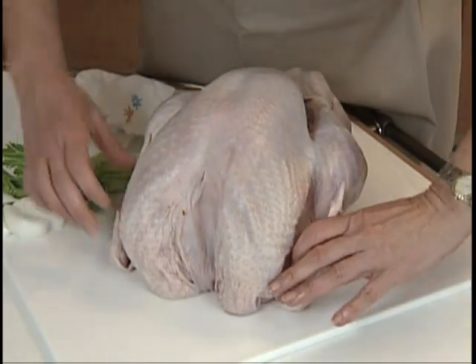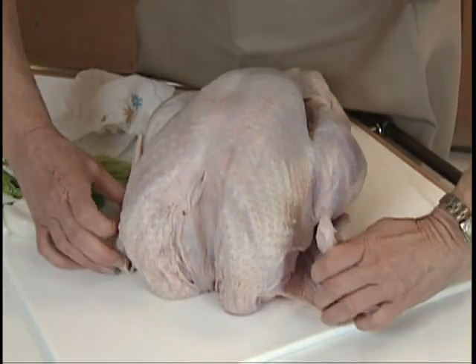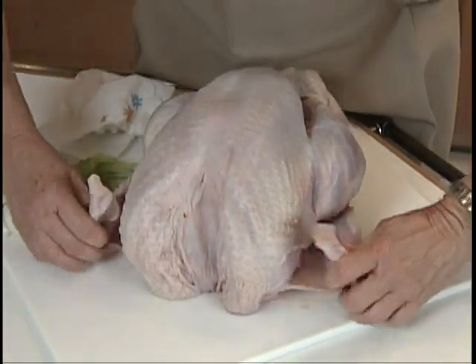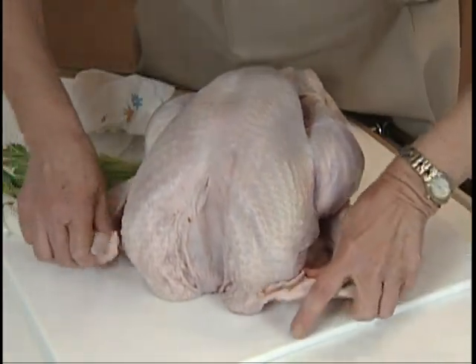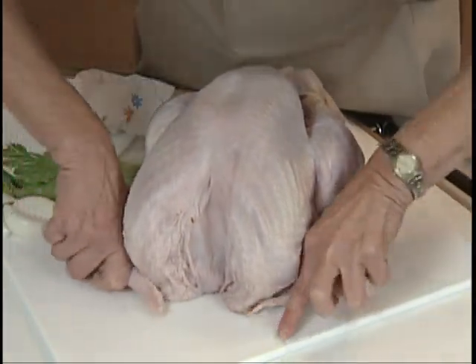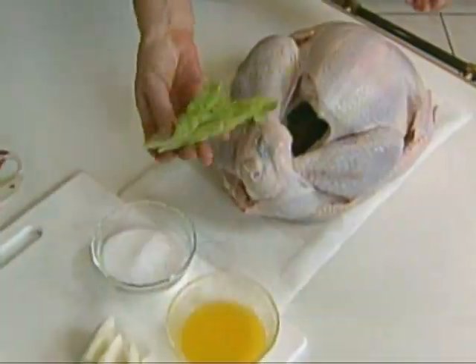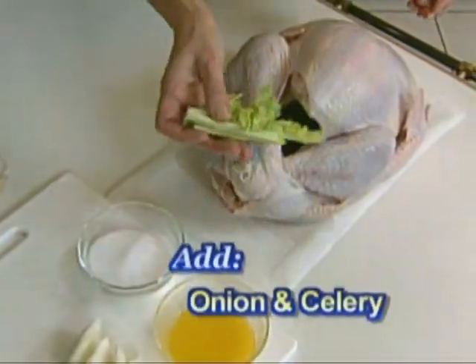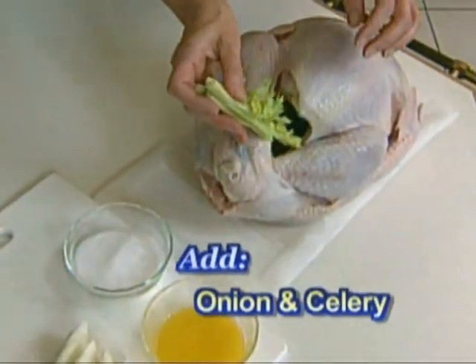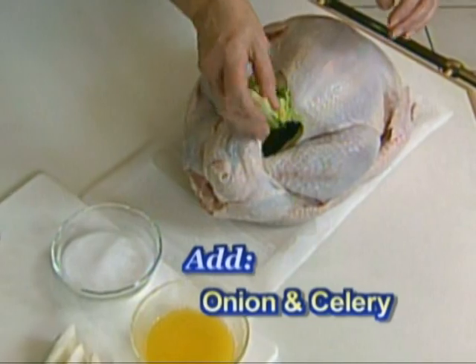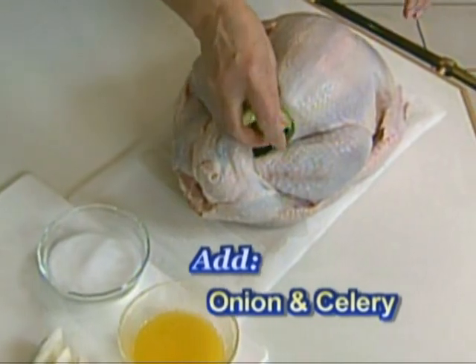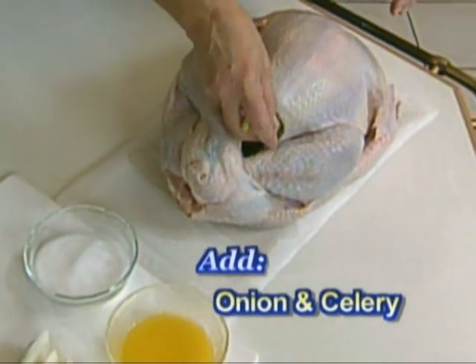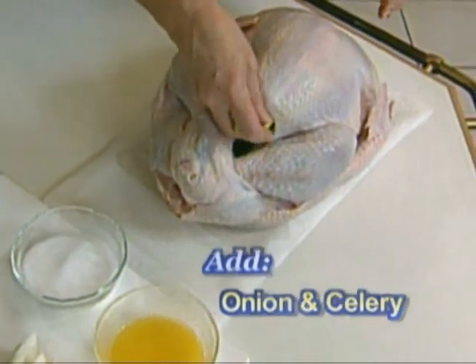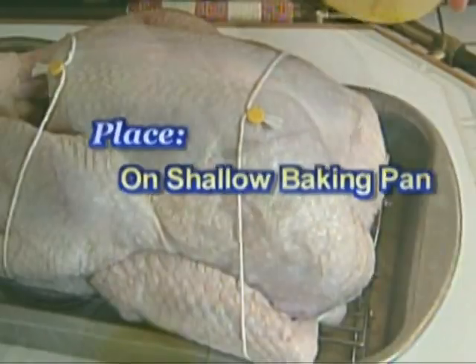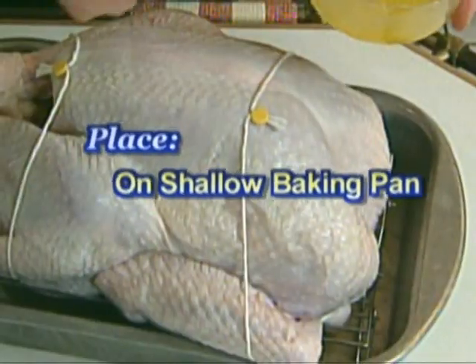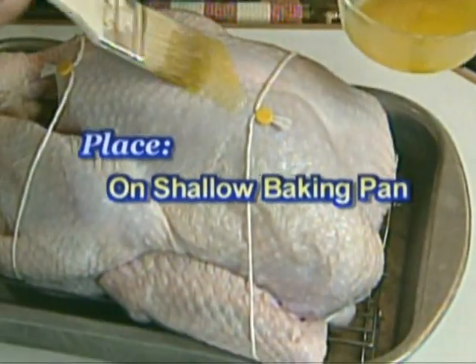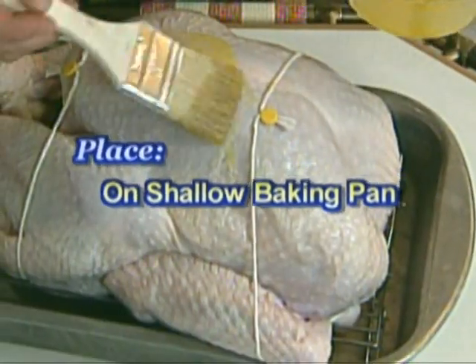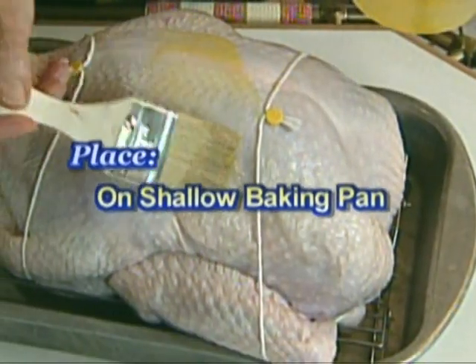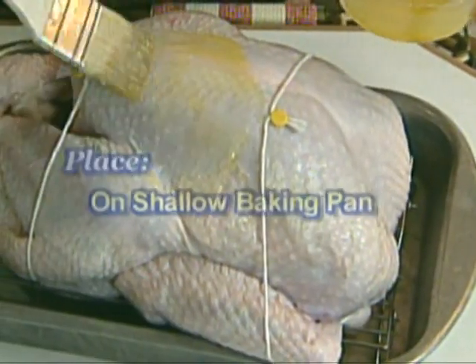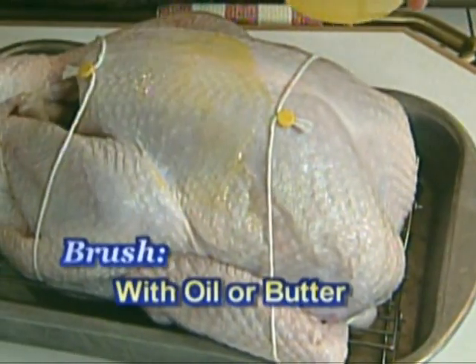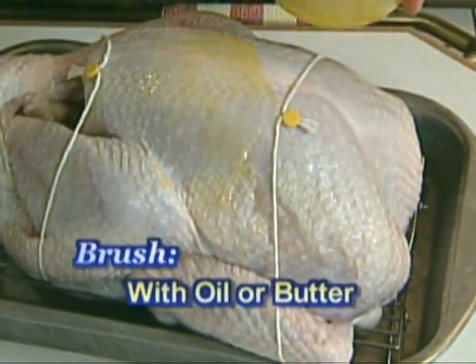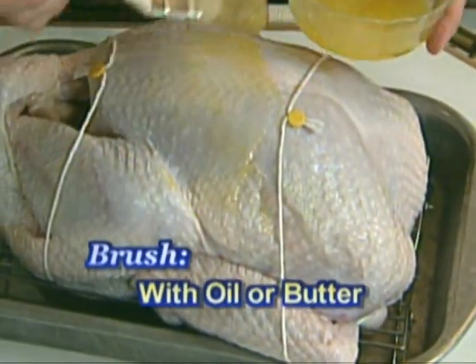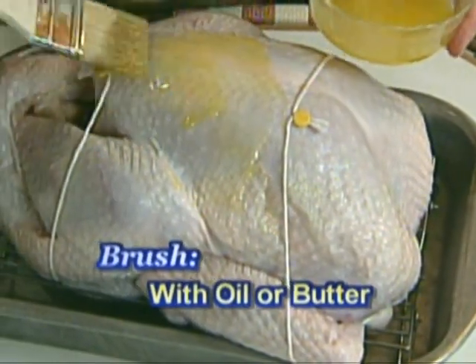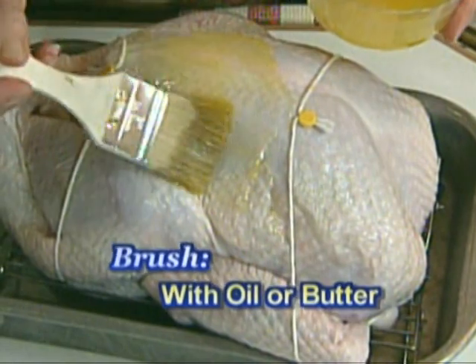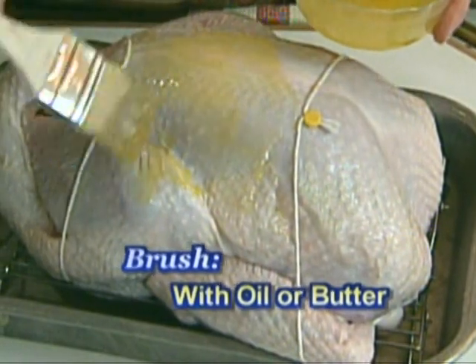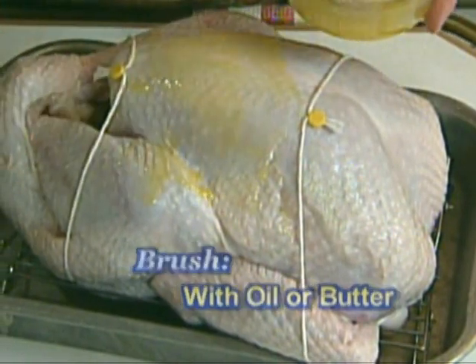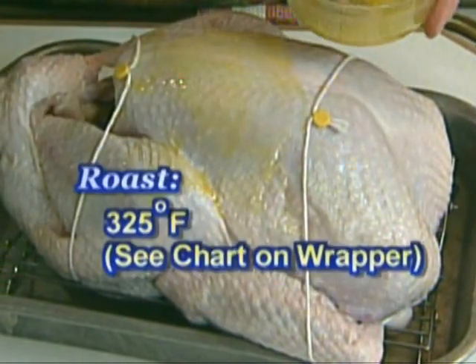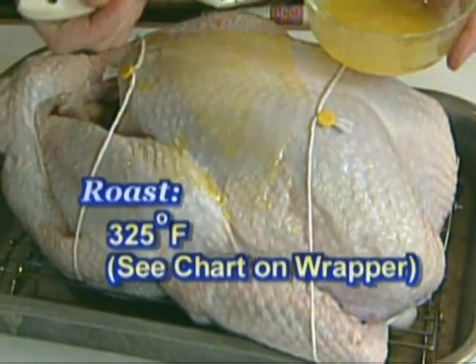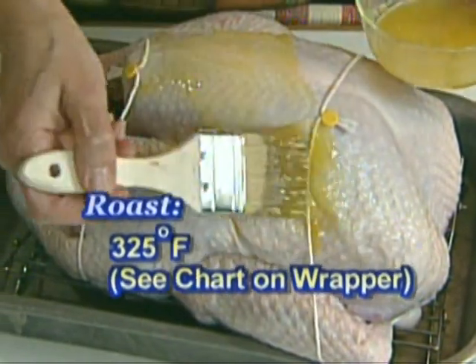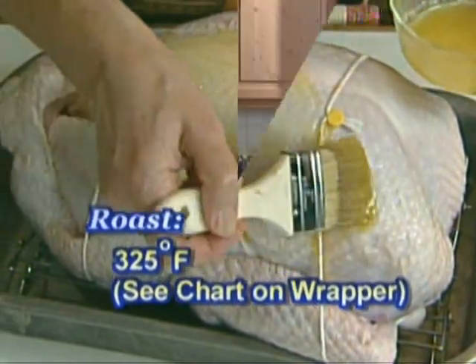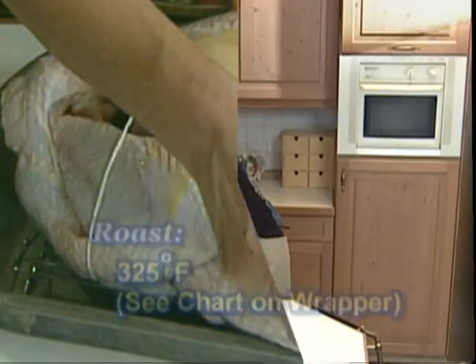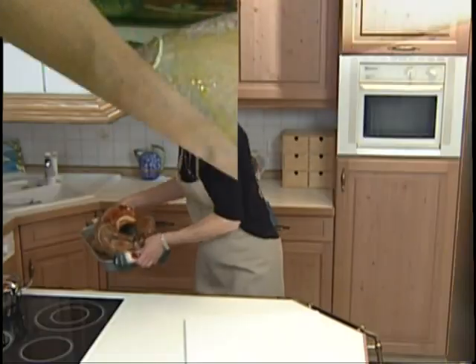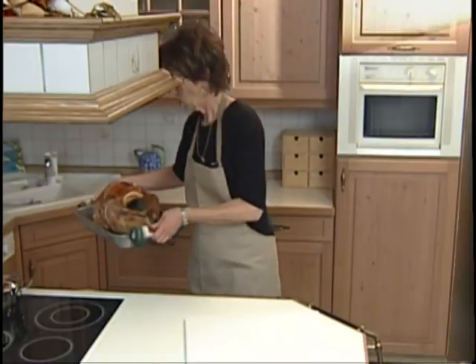Tuck the wings like so. Onion and celery goes inside for flavor, then he goes on a rack in a shallow pan. The skin gets brushed with butter or oil, then it's into the oven at 325.